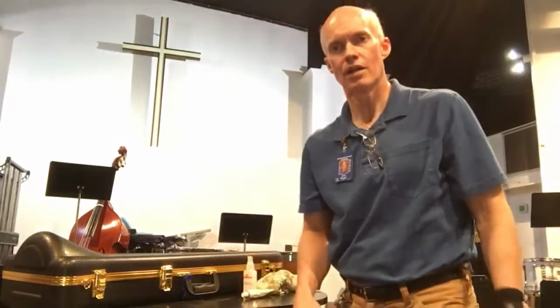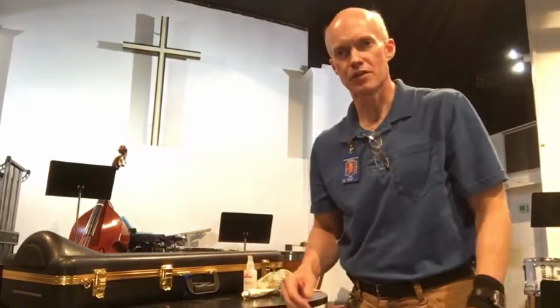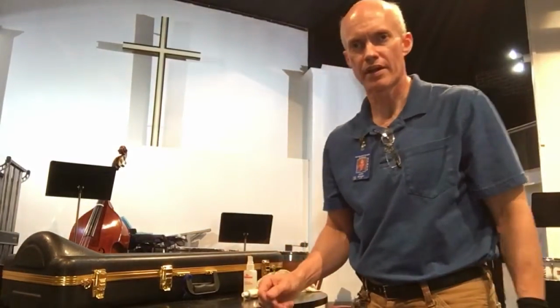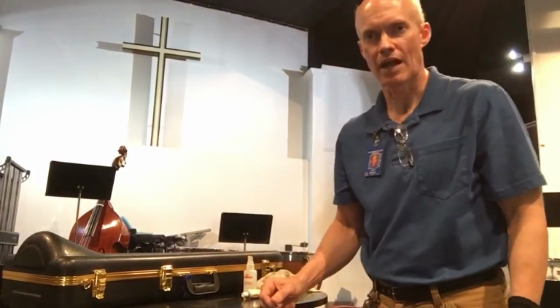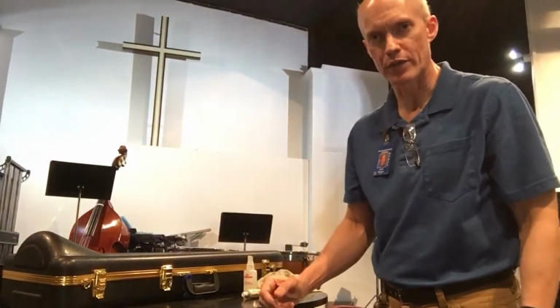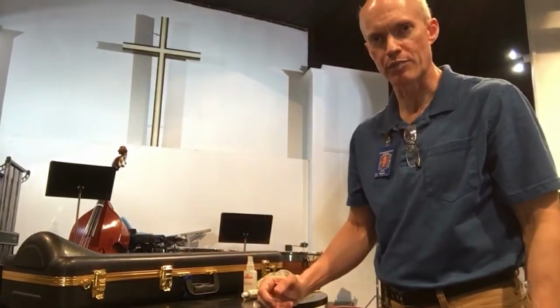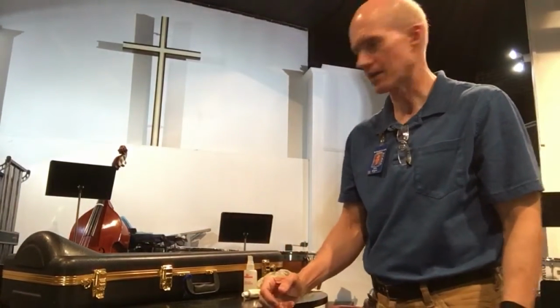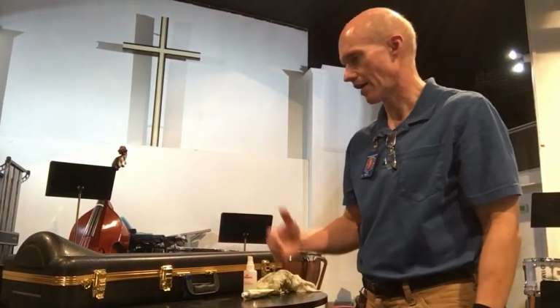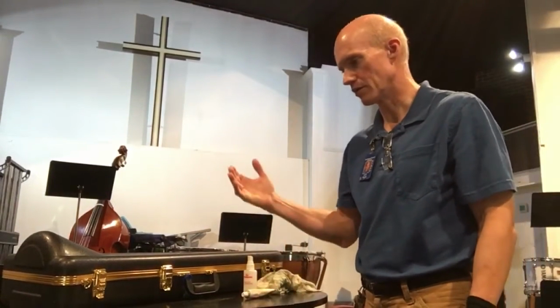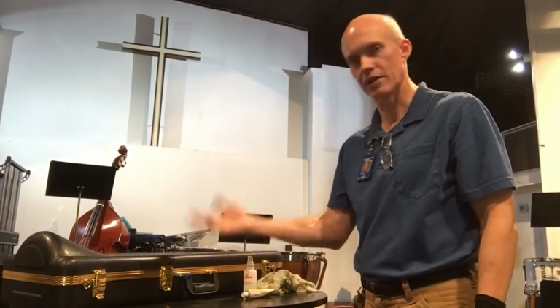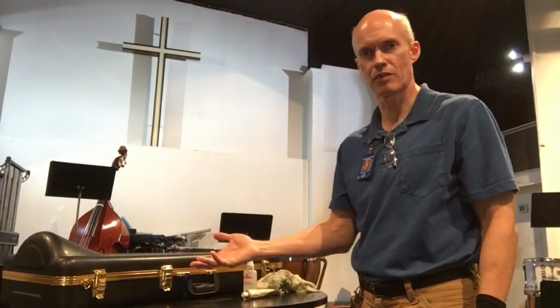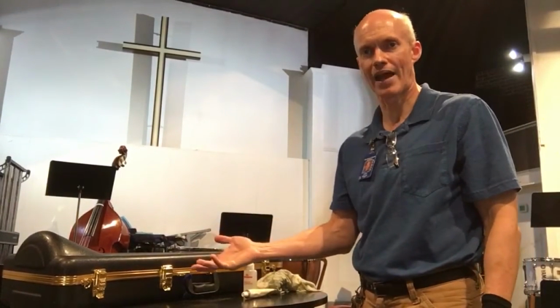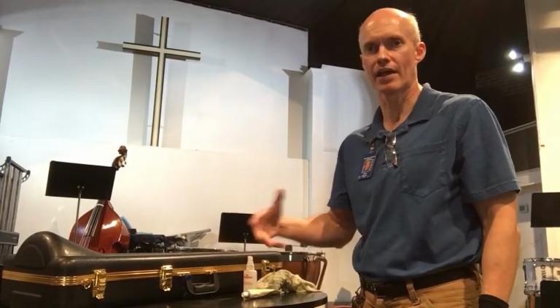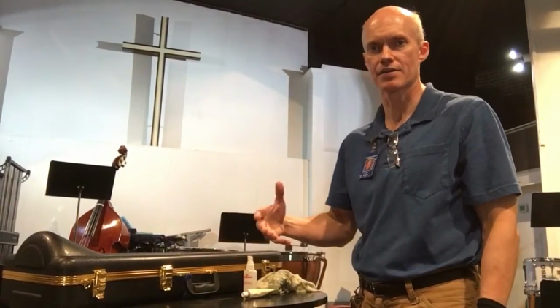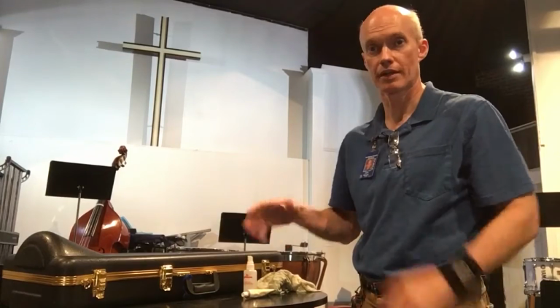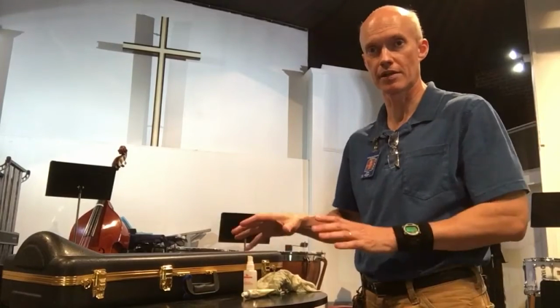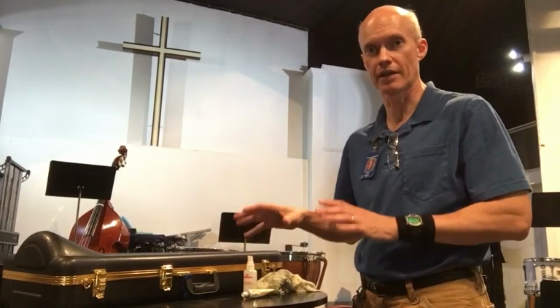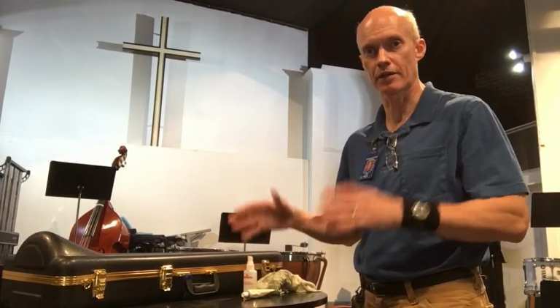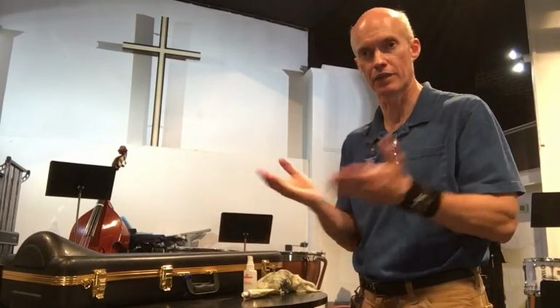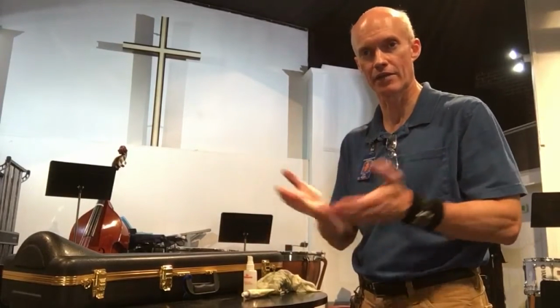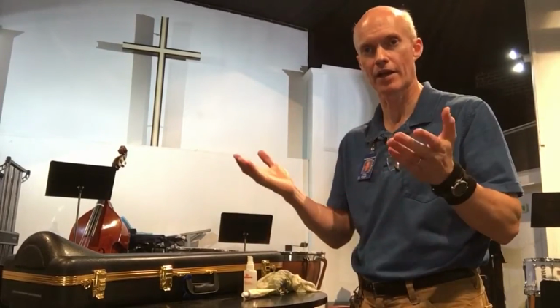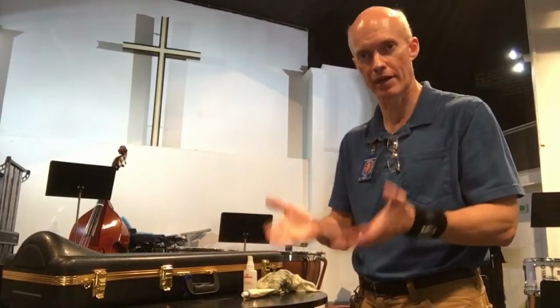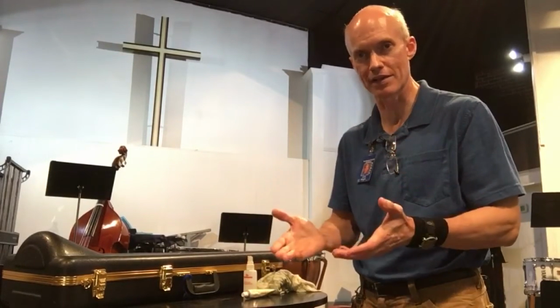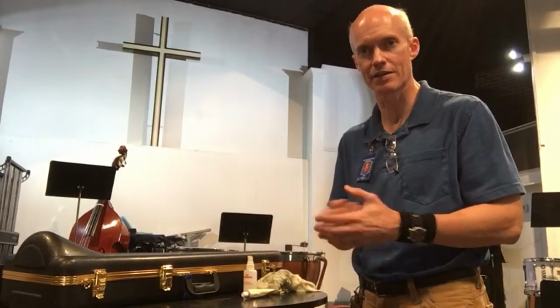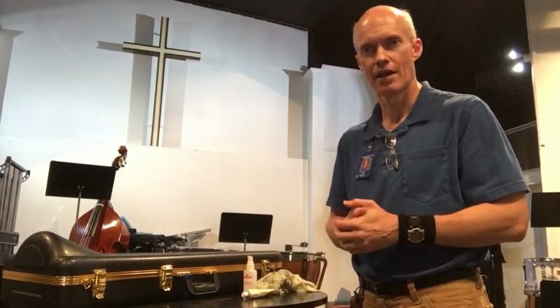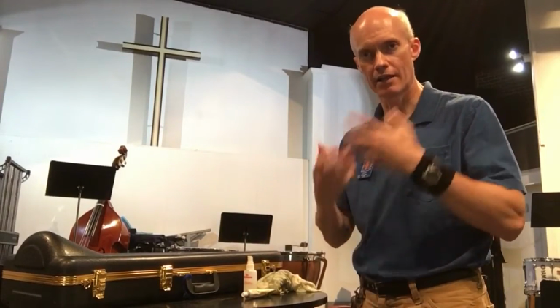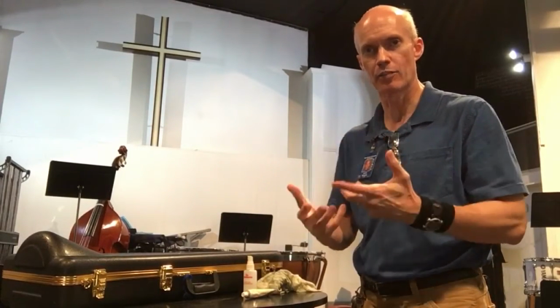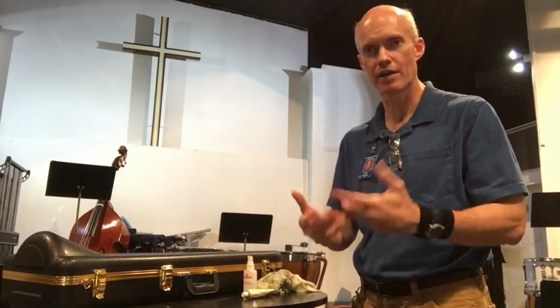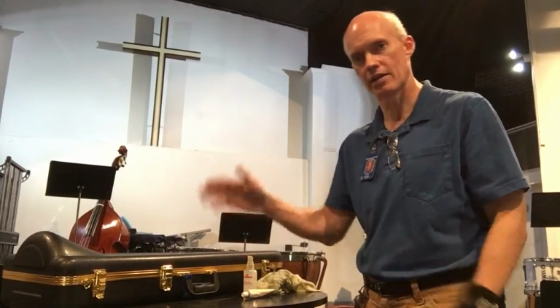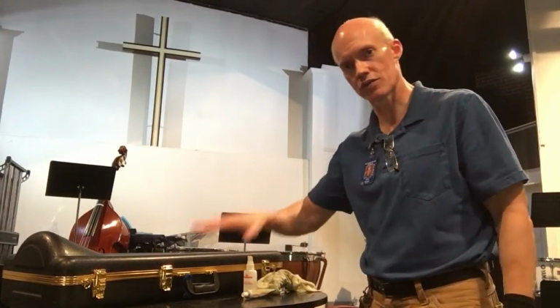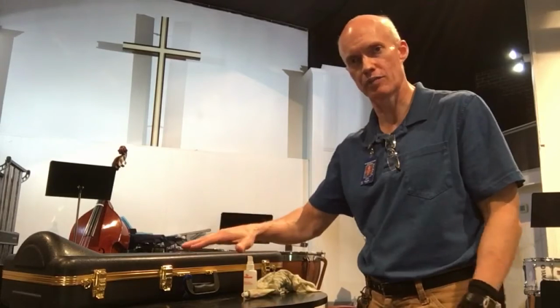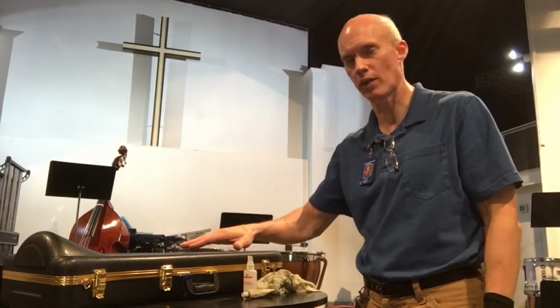Hello, Mr. Wright here. I wanted to explain how to get a trombone out of the case safely and carefully, how to put it together, how to prepare the slide, and to get it ready to play, and also how to put it away.